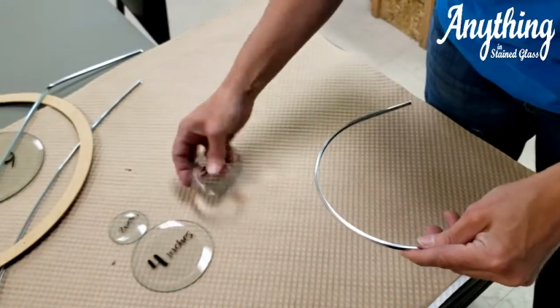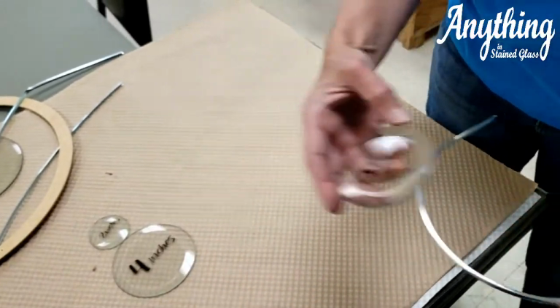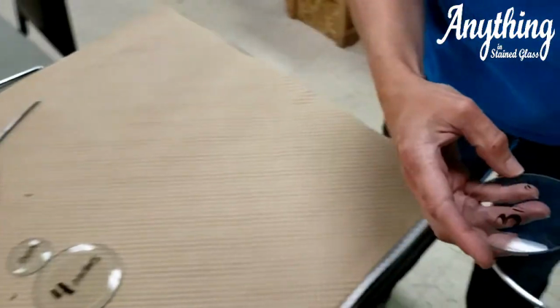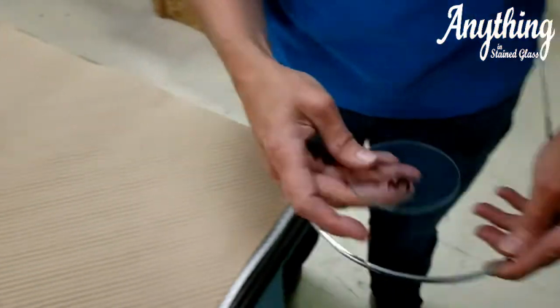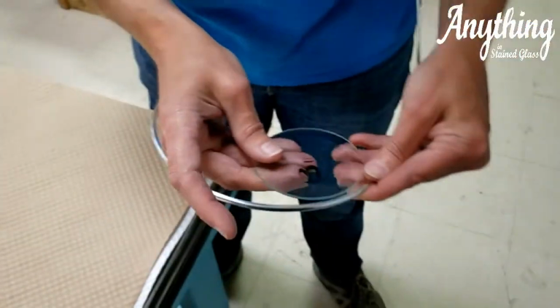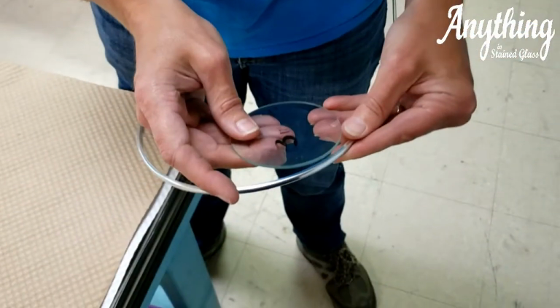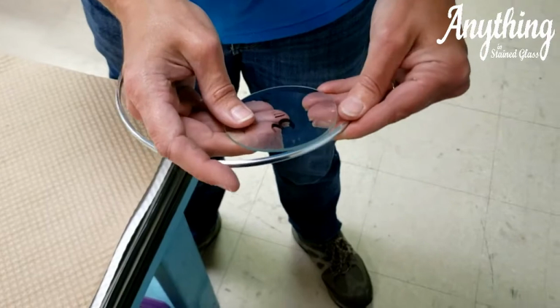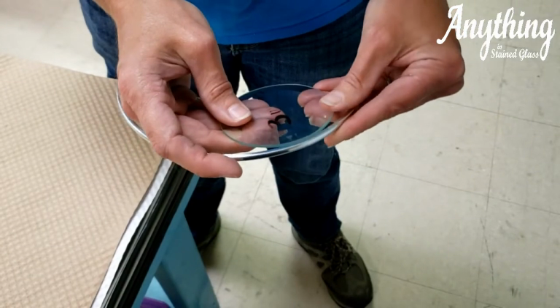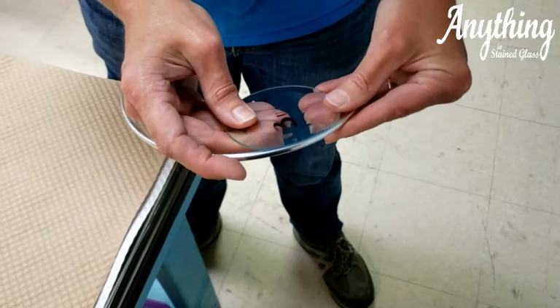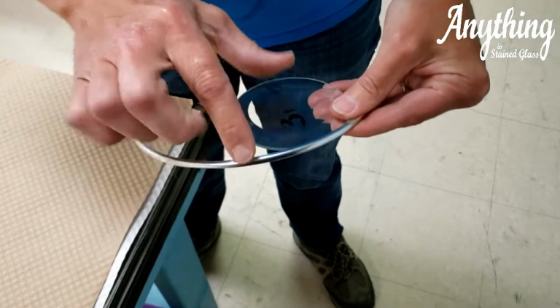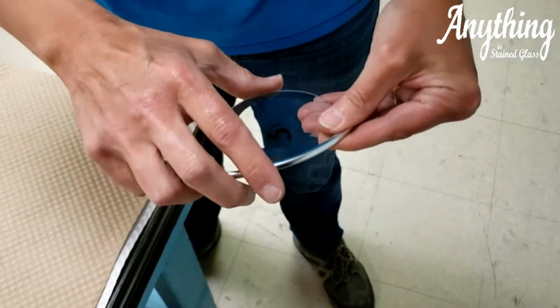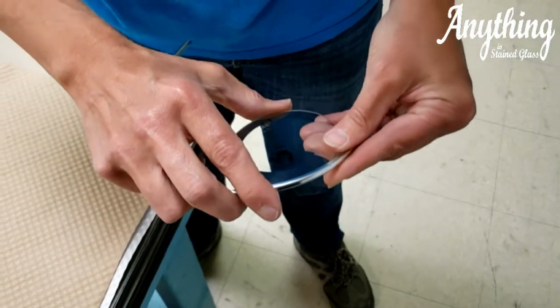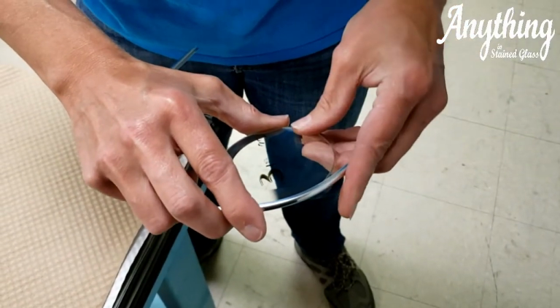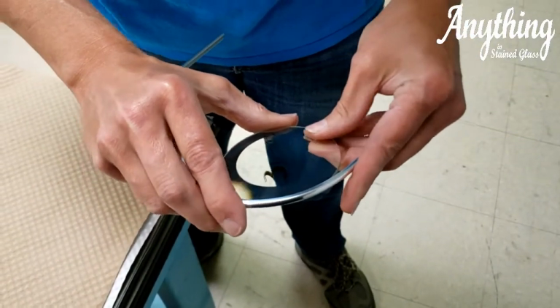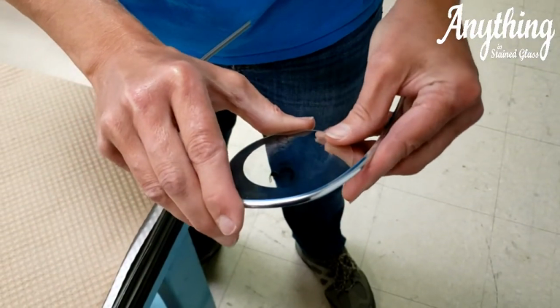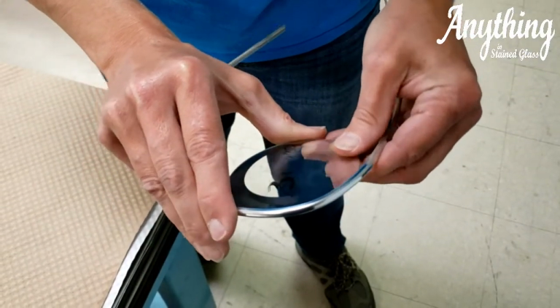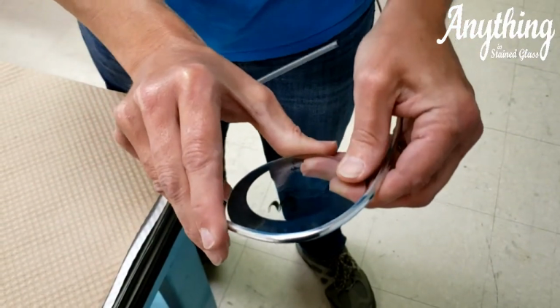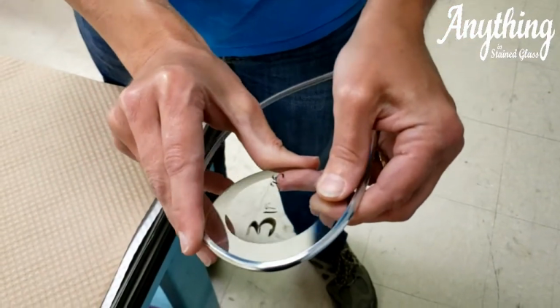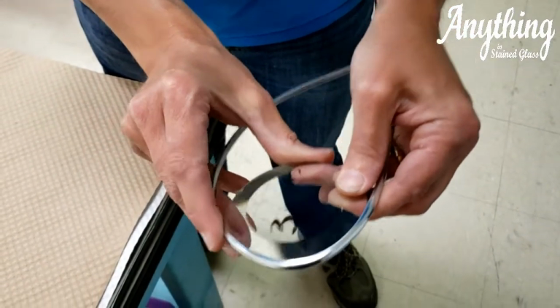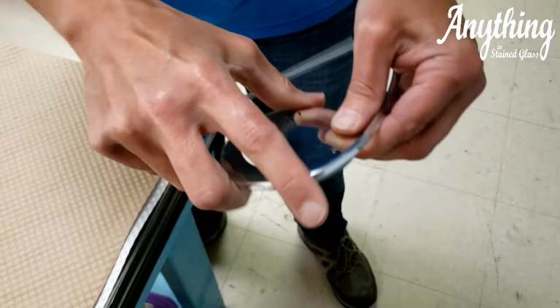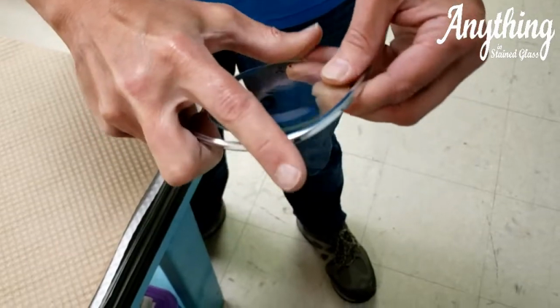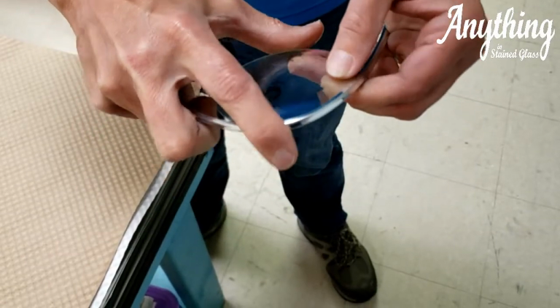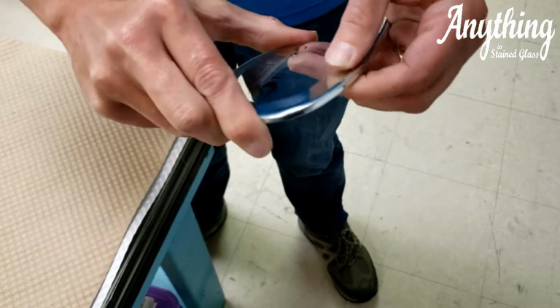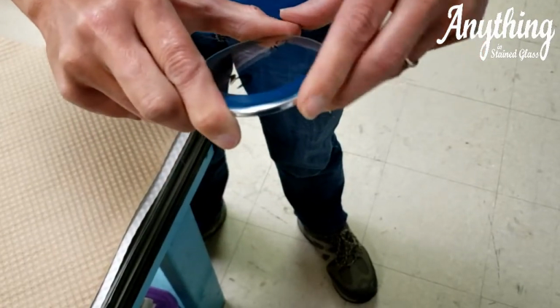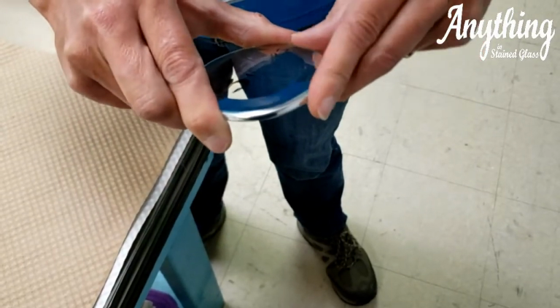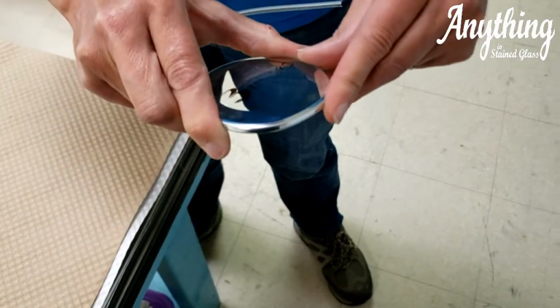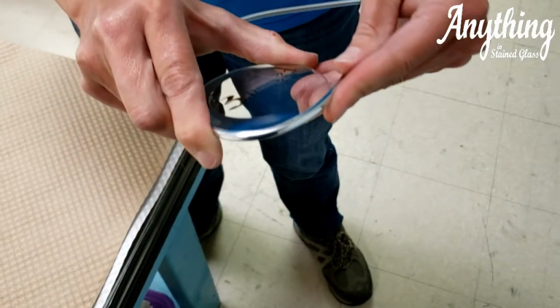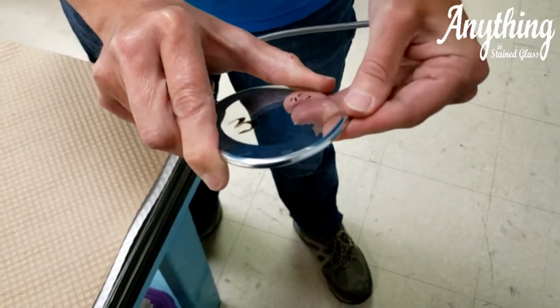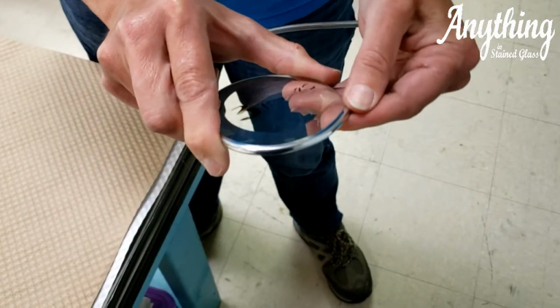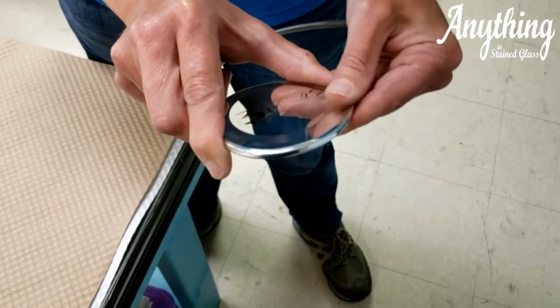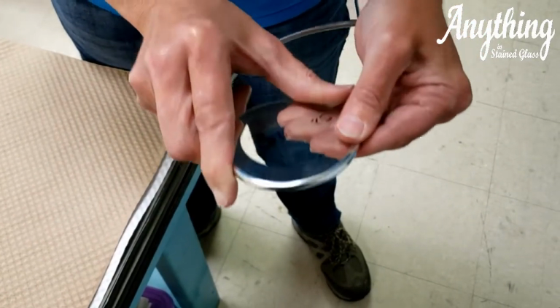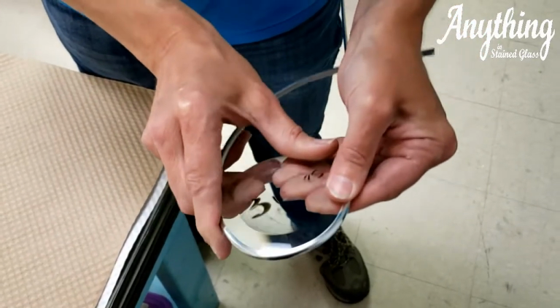Here is a three-inch circle, and as you can see, it will go around the circle.